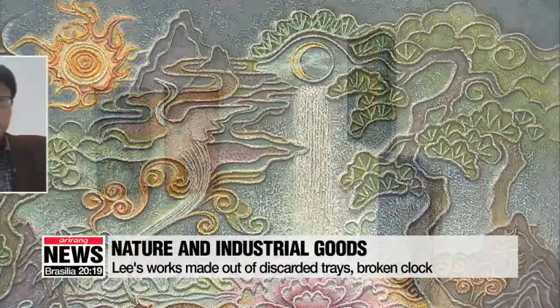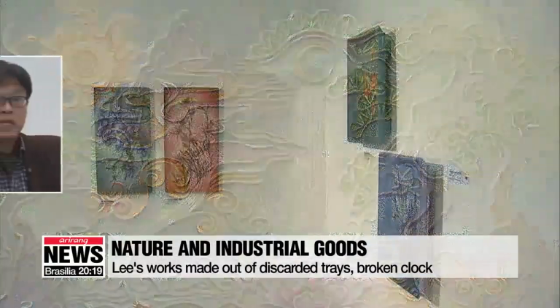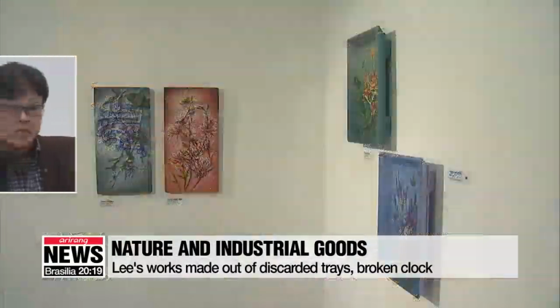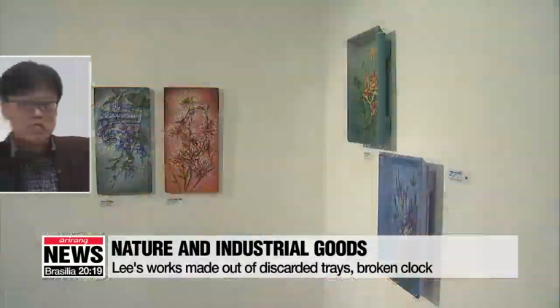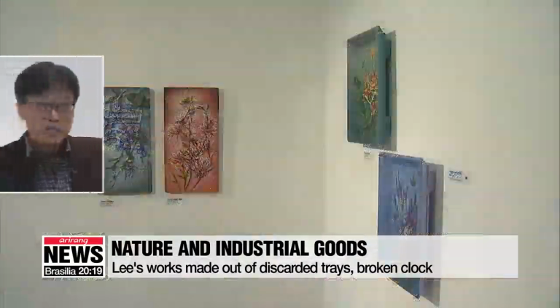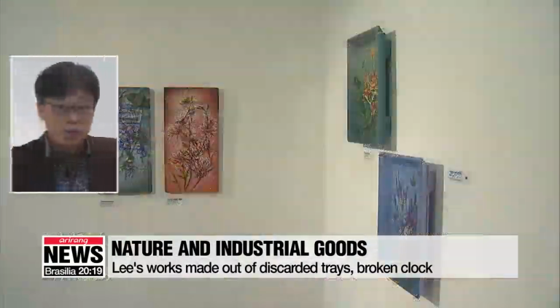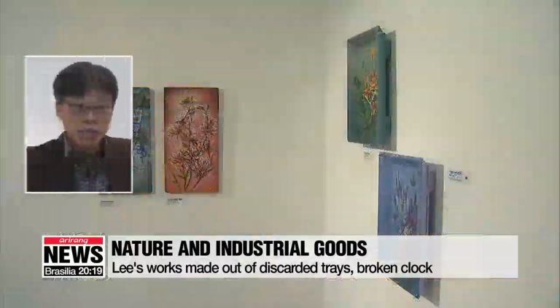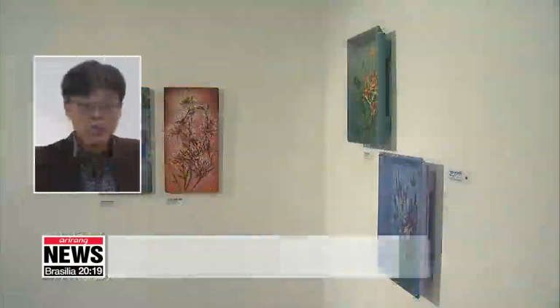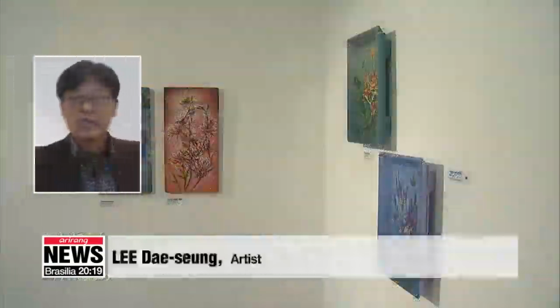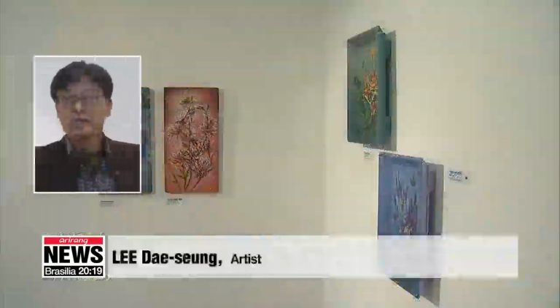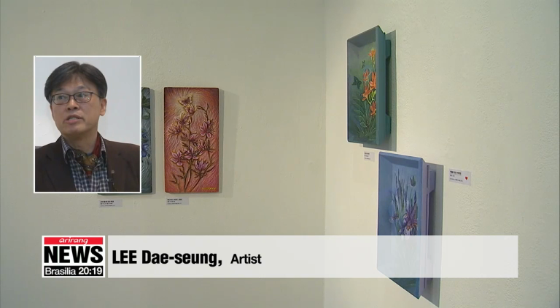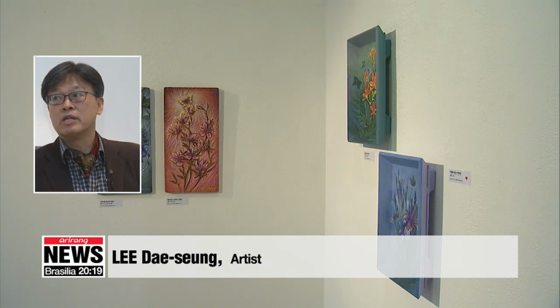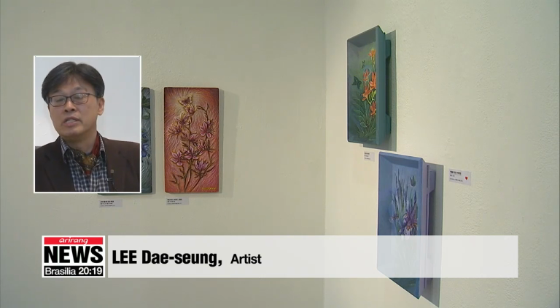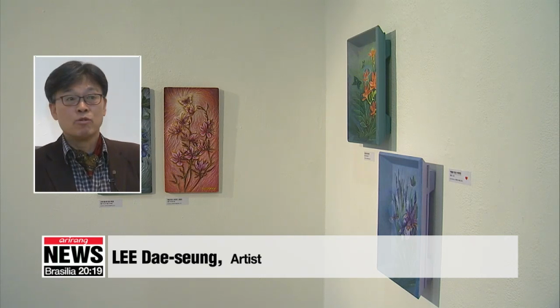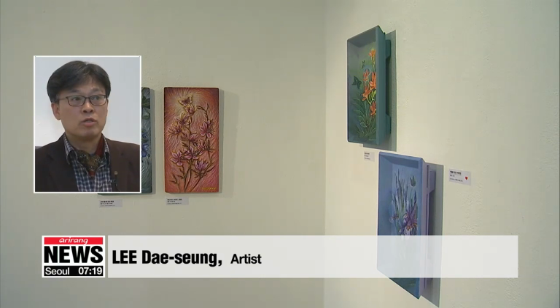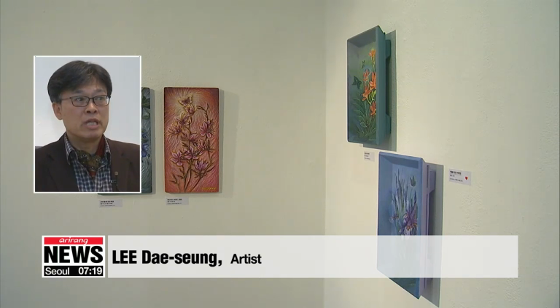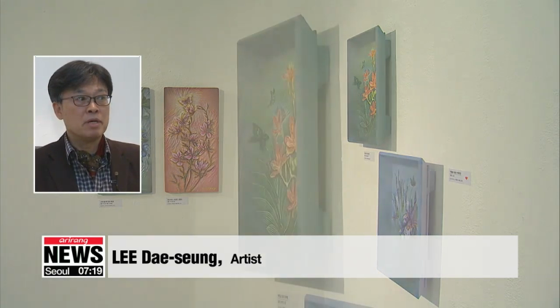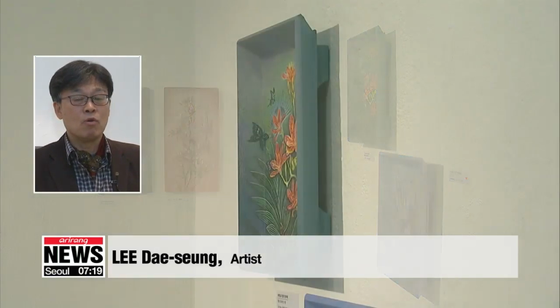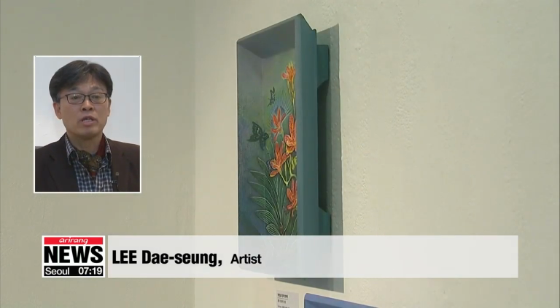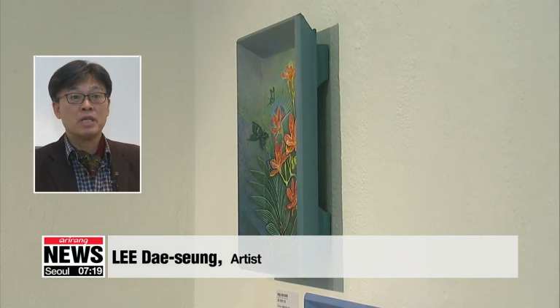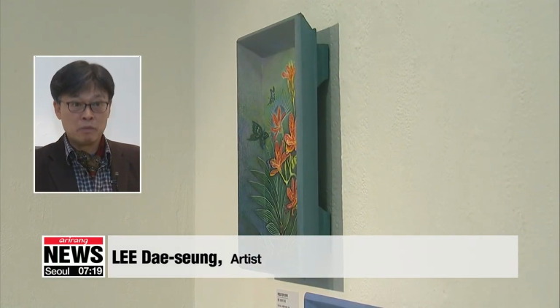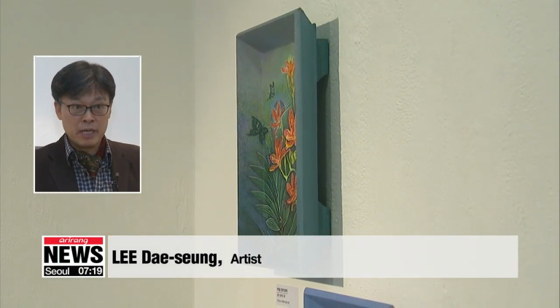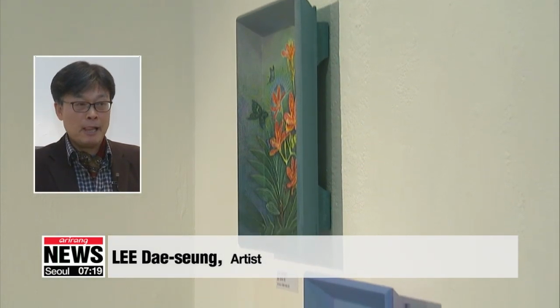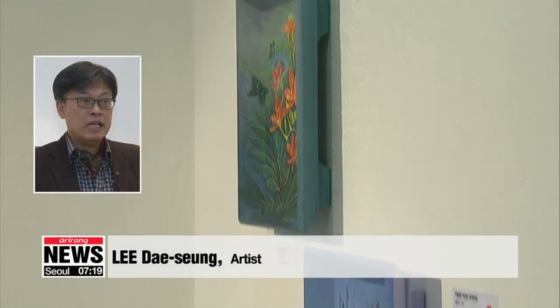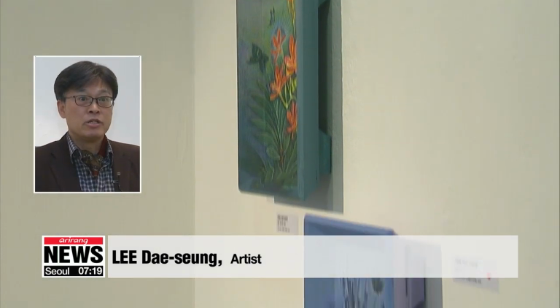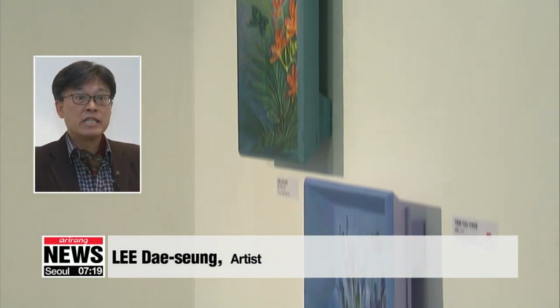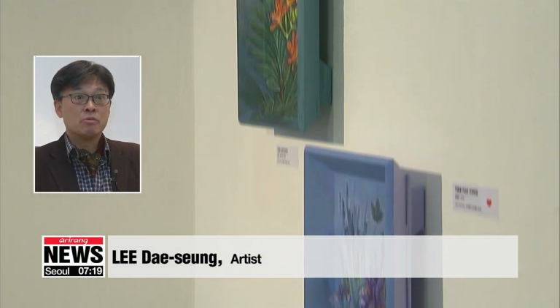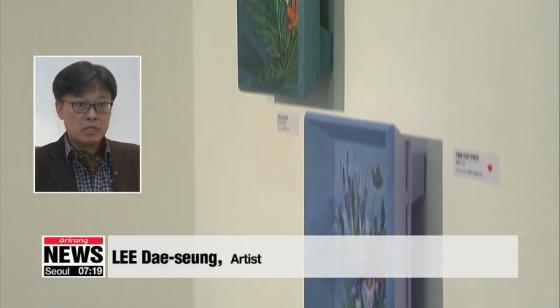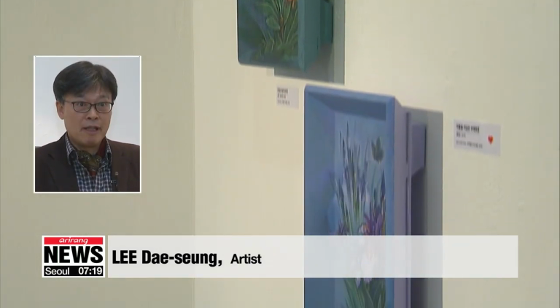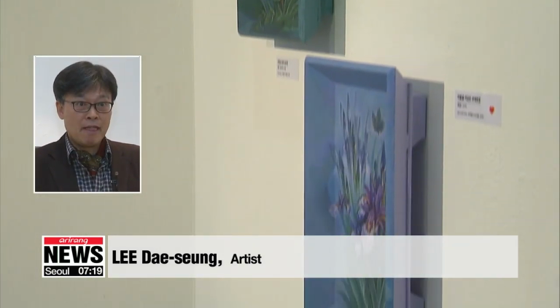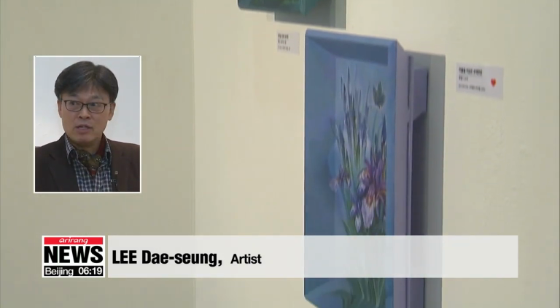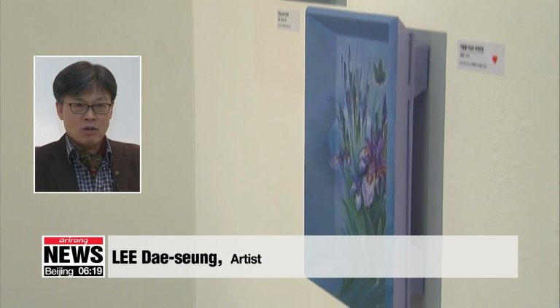The materials I used are just as they were when first found. I wanted to show my work on canvases with no frames, so I chose the cutting board and the trays.